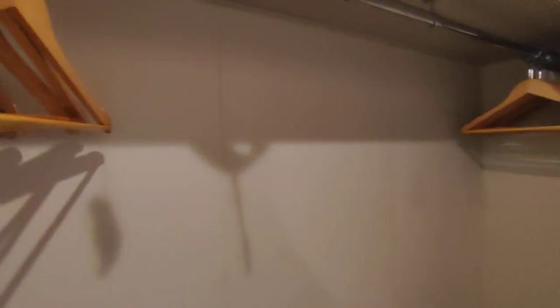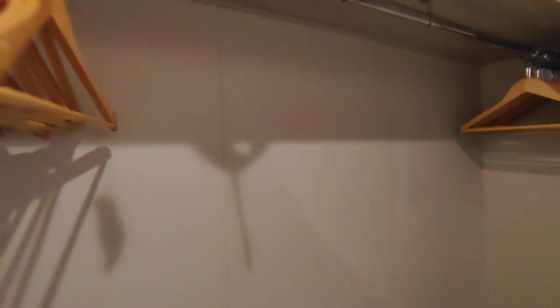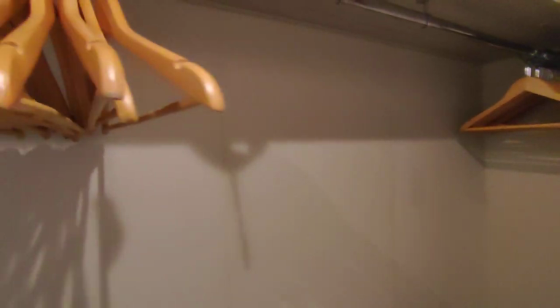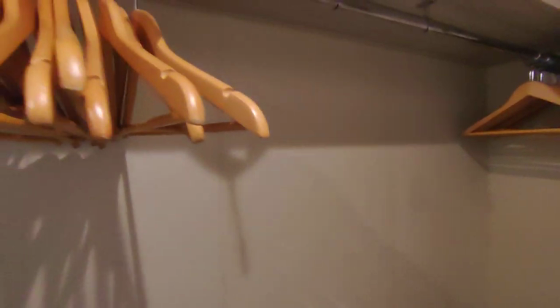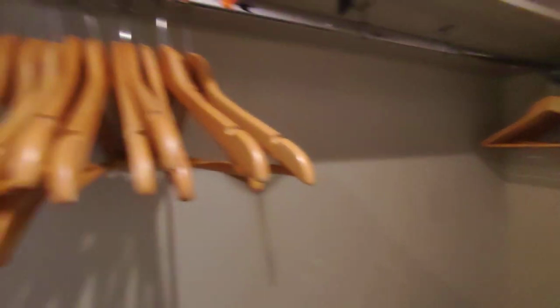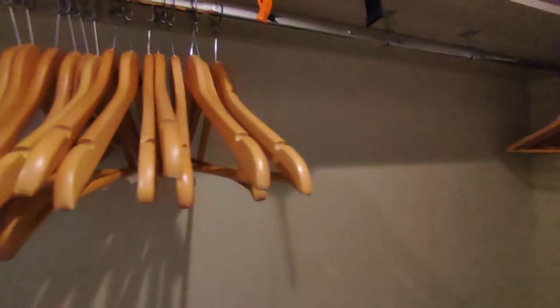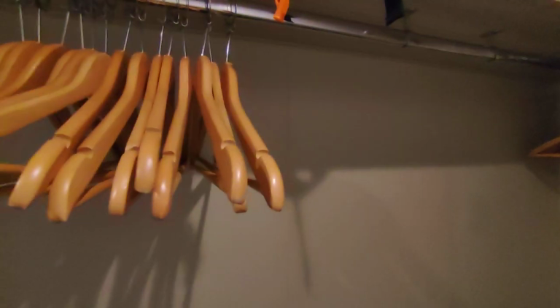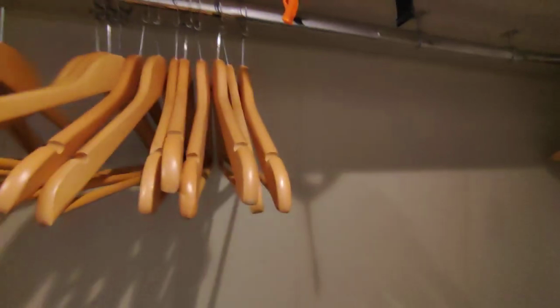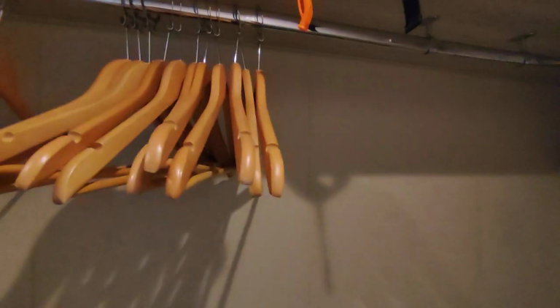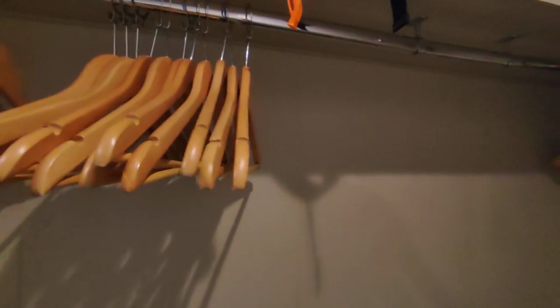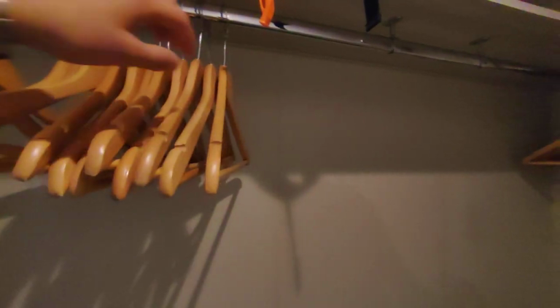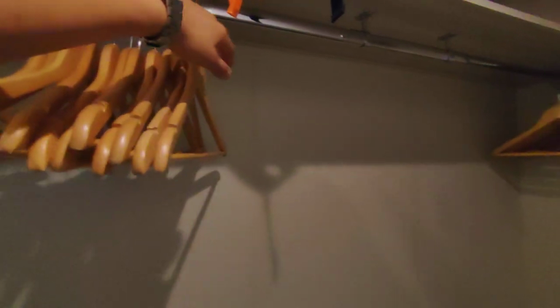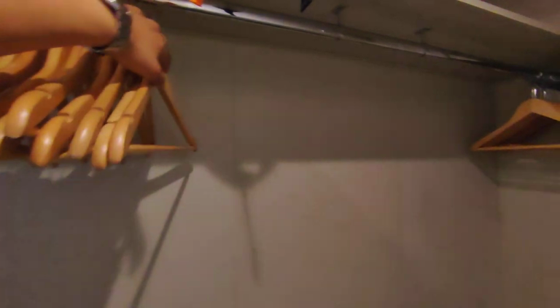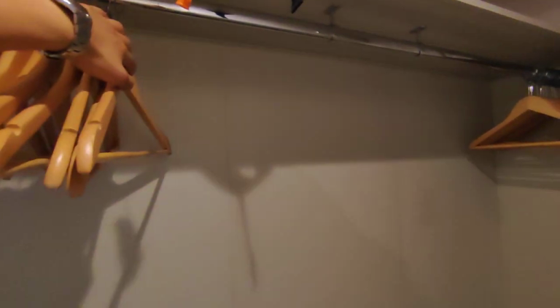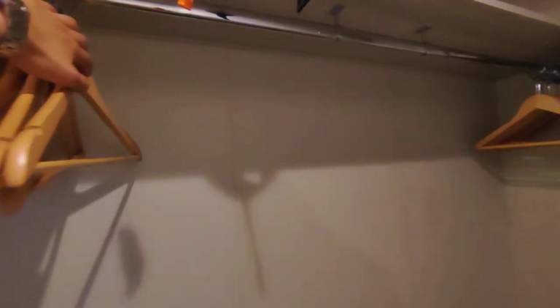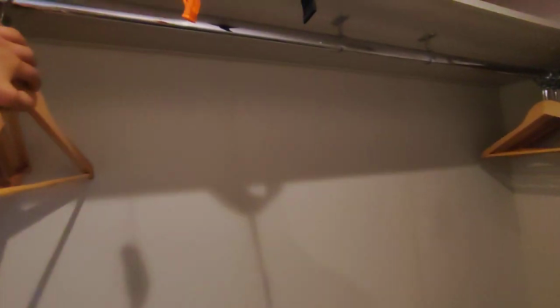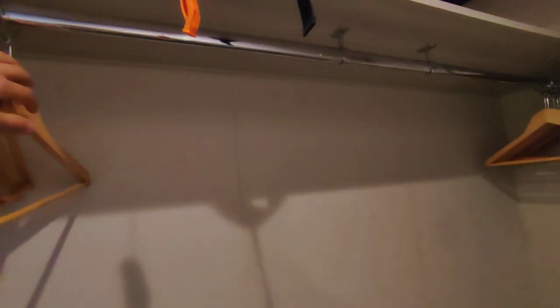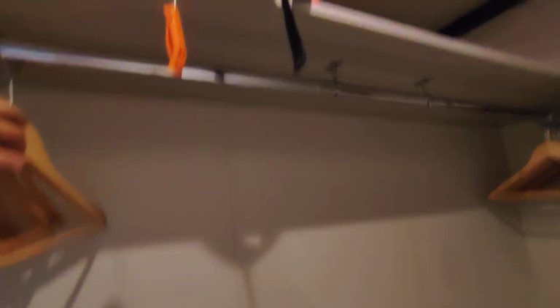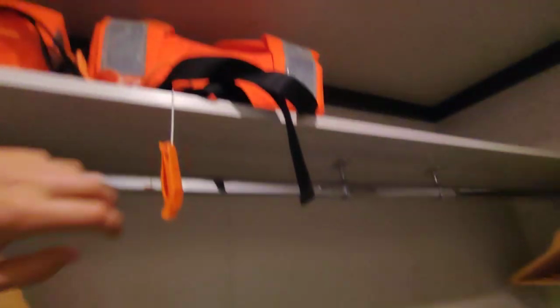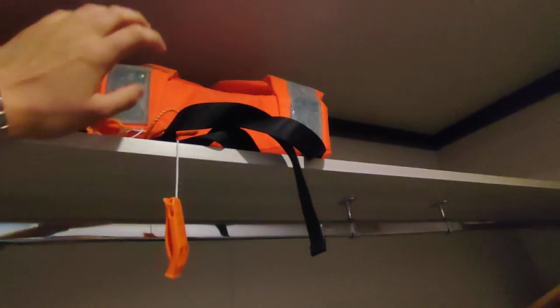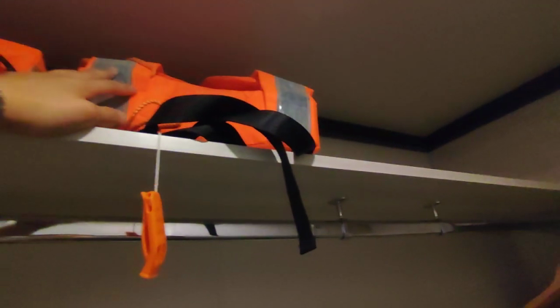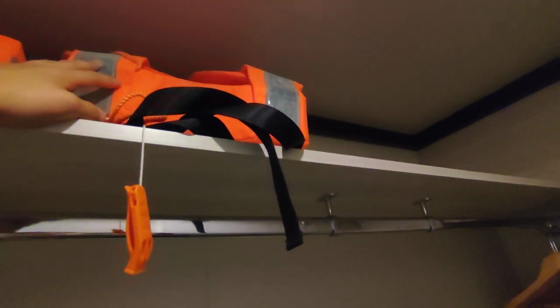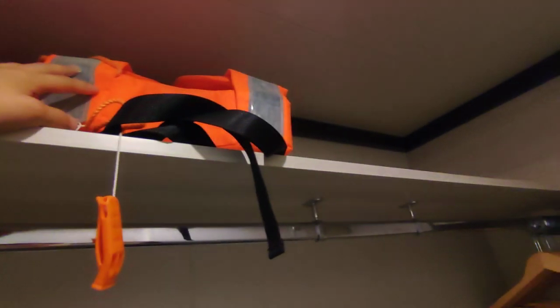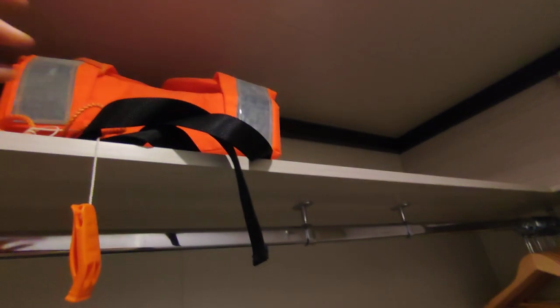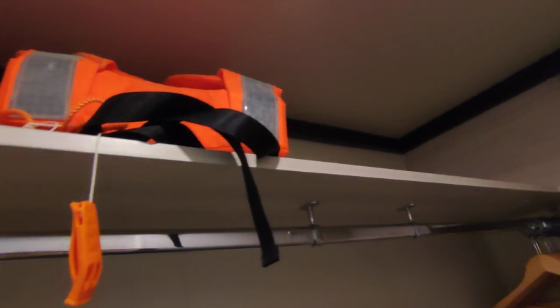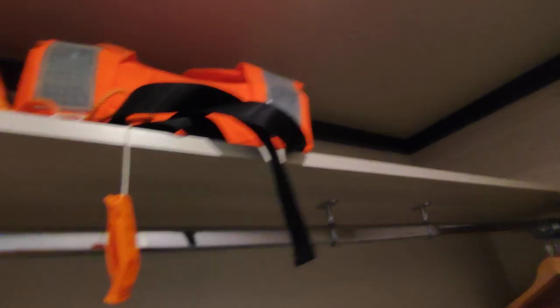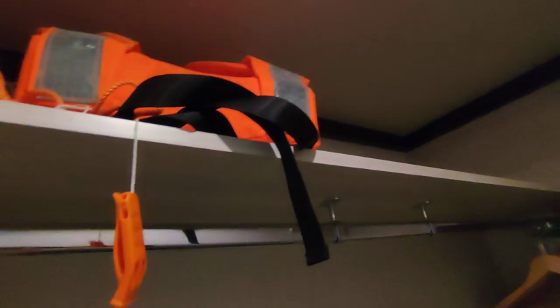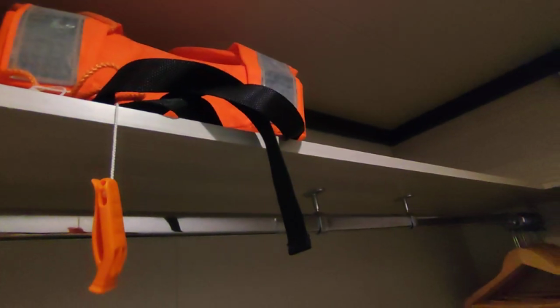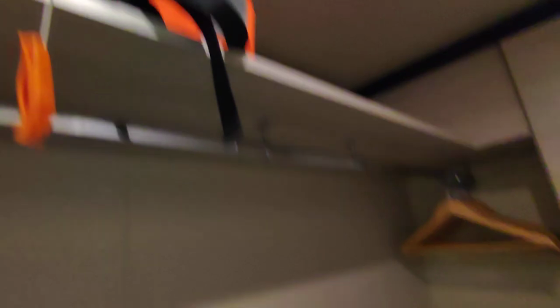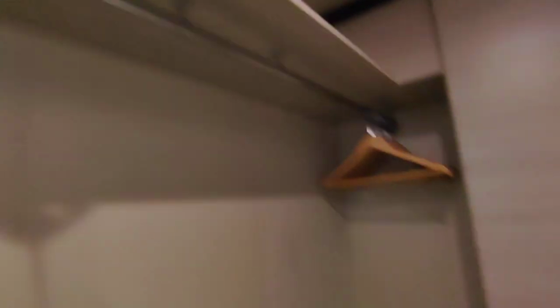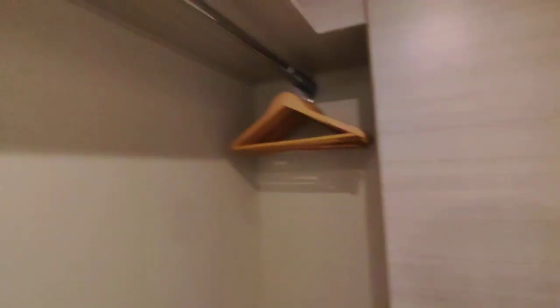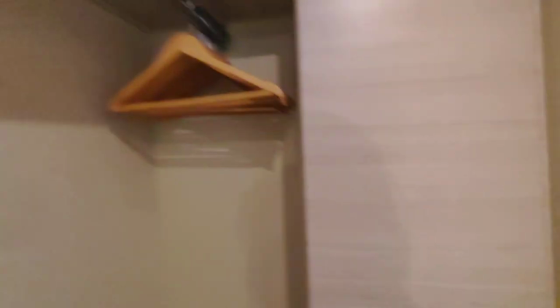There are a lot of hangers, but you can also ask your cabin stewards for more. Up here we have our life jackets — we hopefully won't be needing those, but you never know.